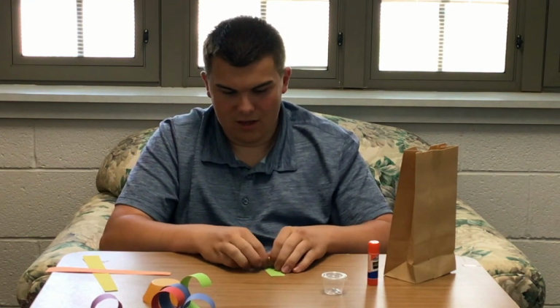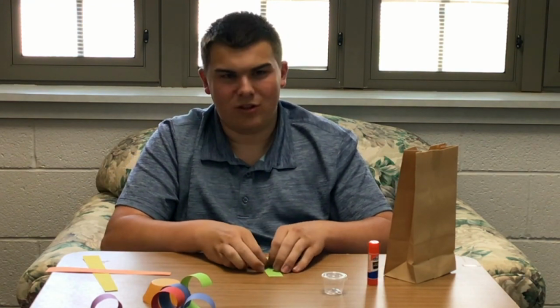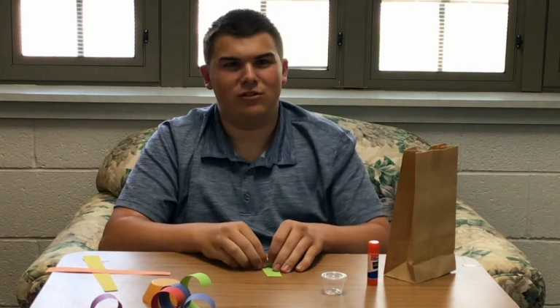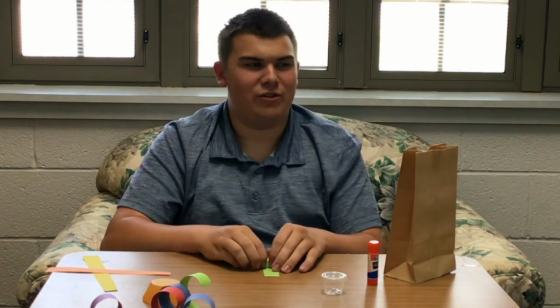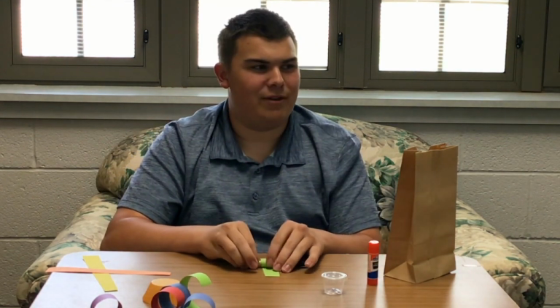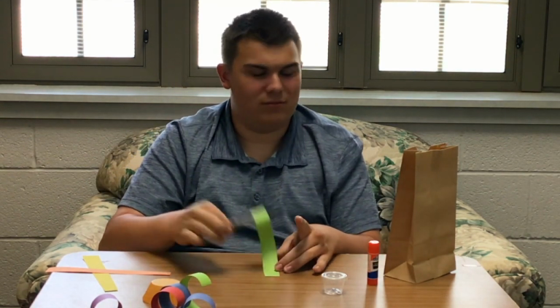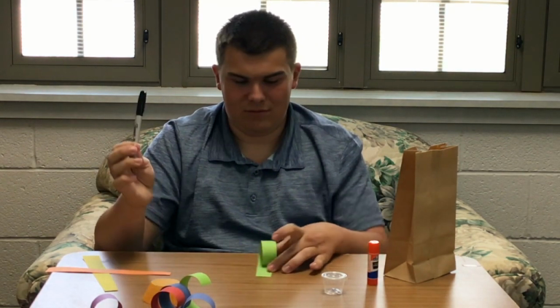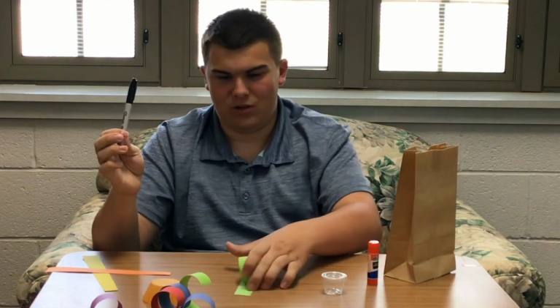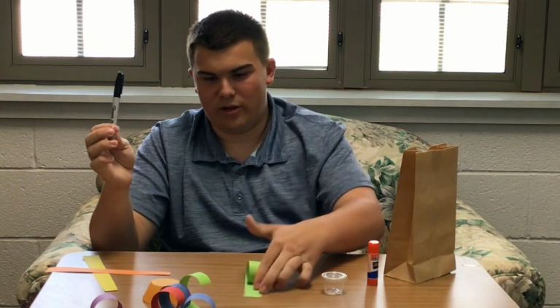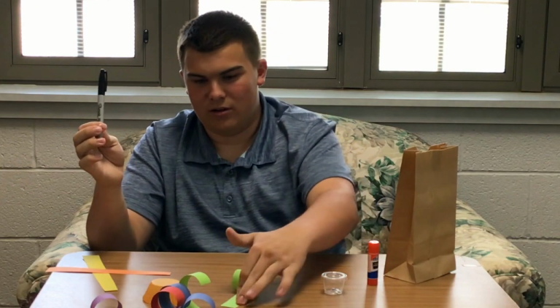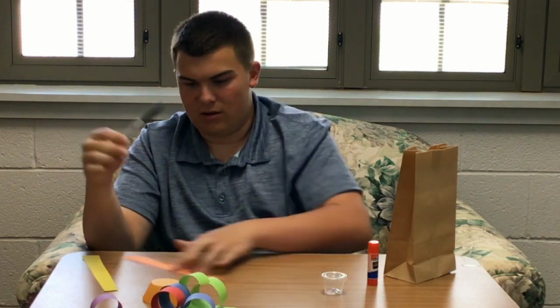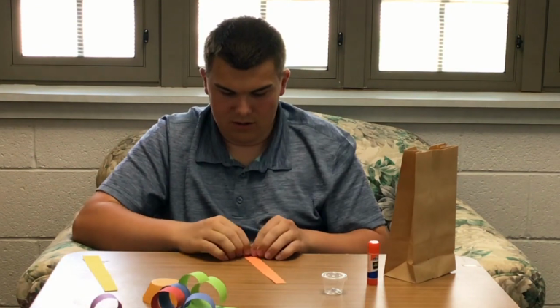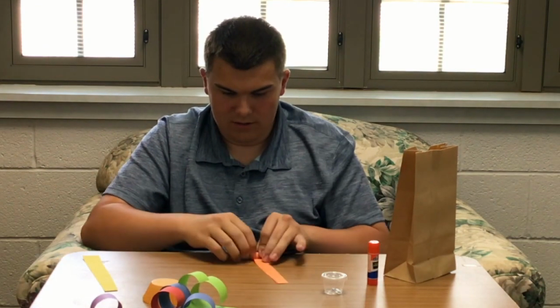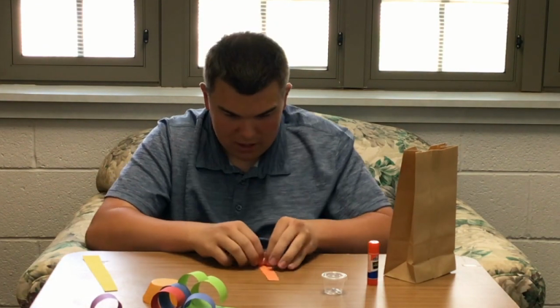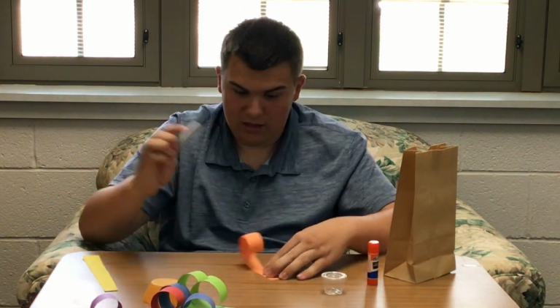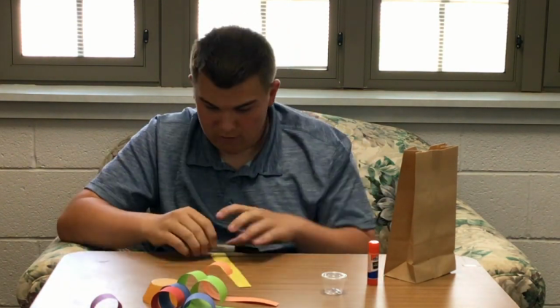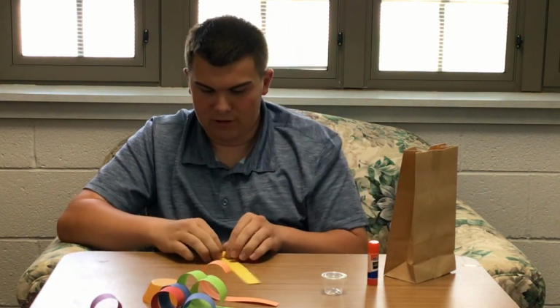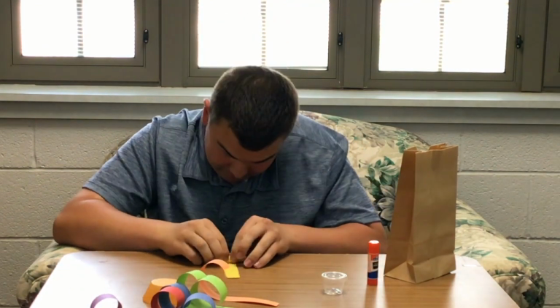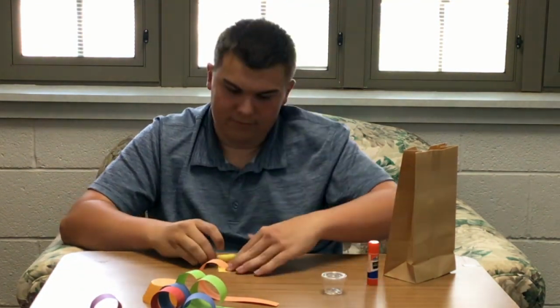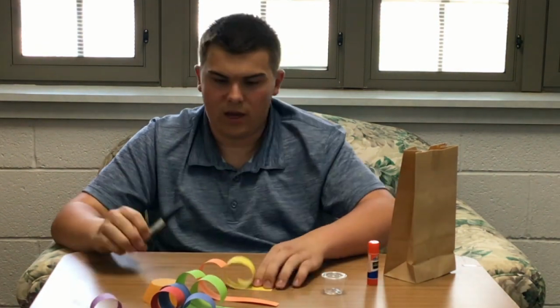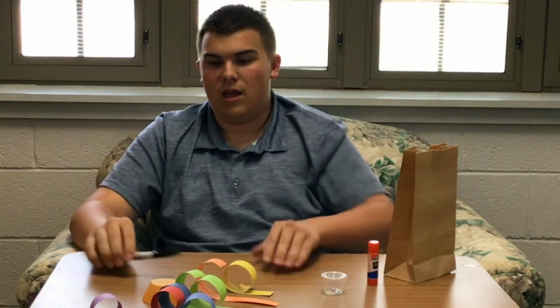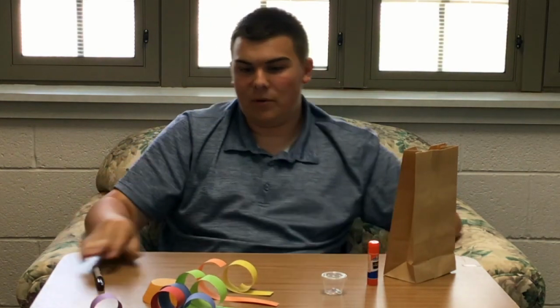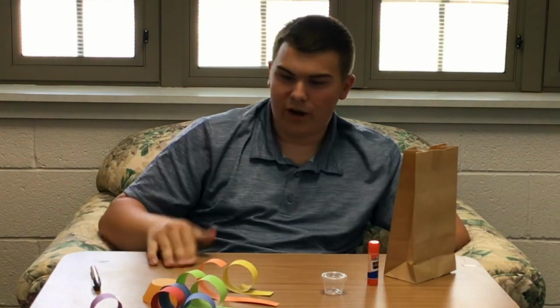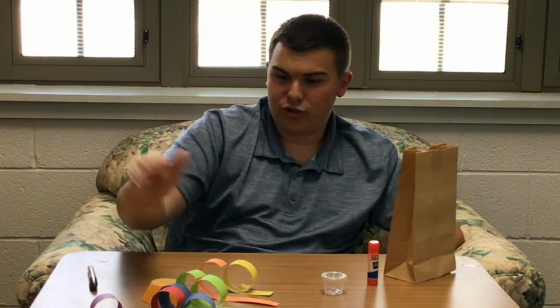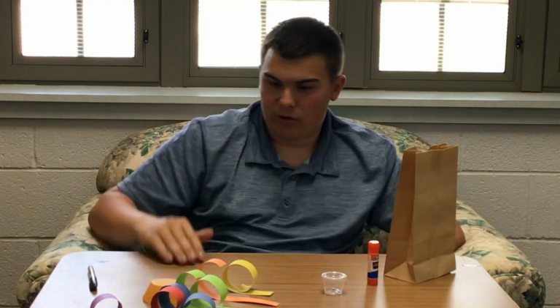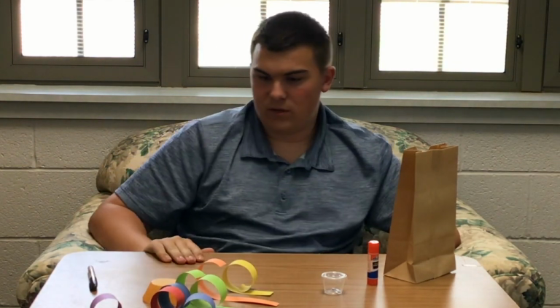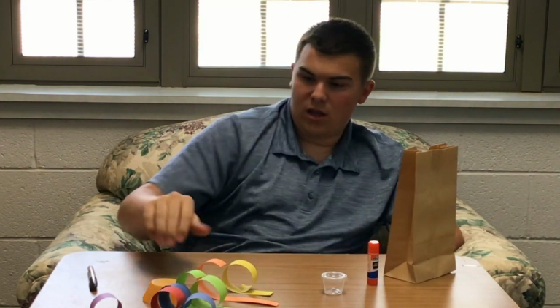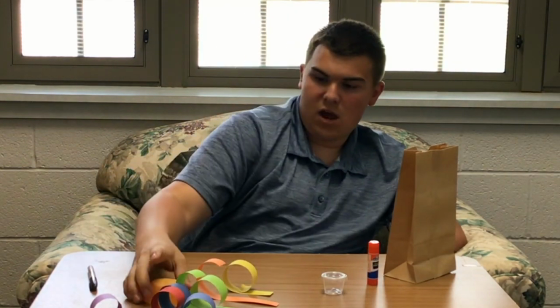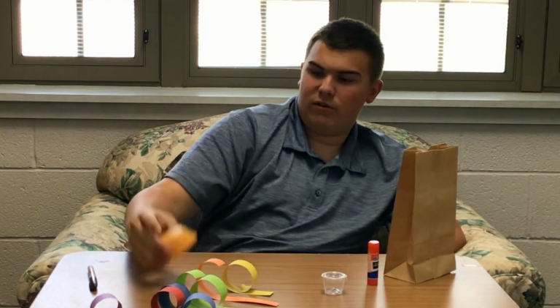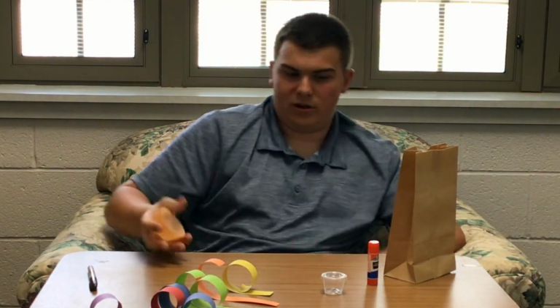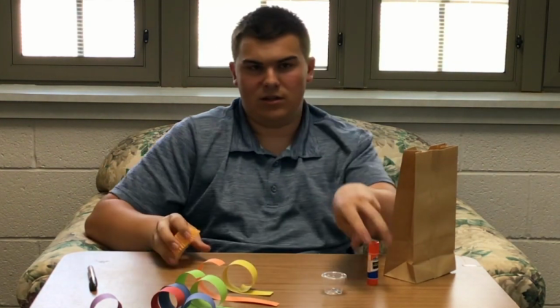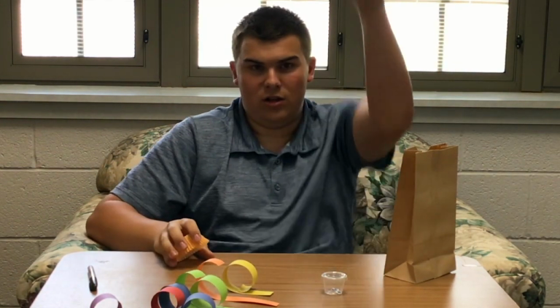Why are they called tentacles? There's only eight of them. Weird. Now that we have our eight strips all rolled out, now we get to do the fun part — glue.